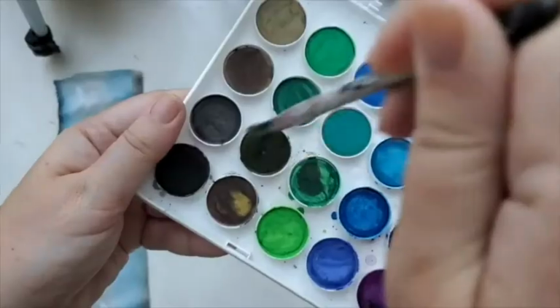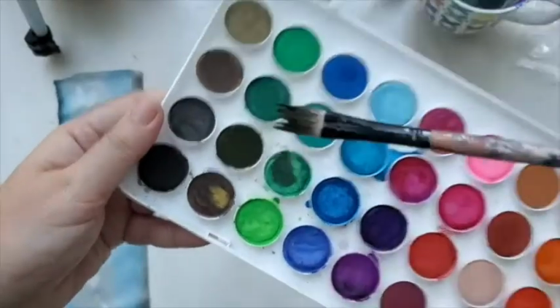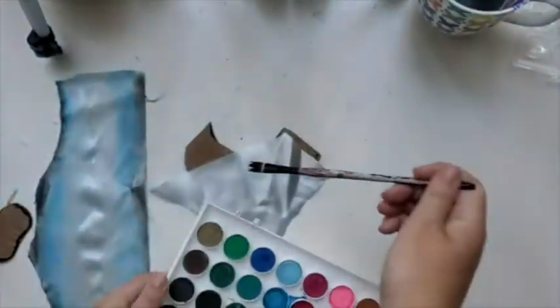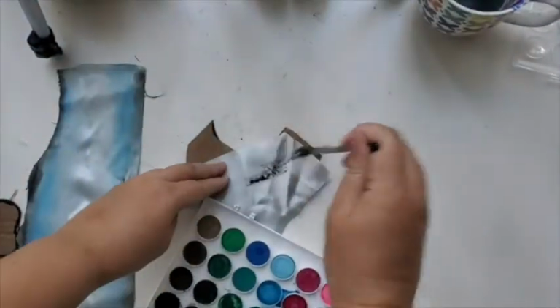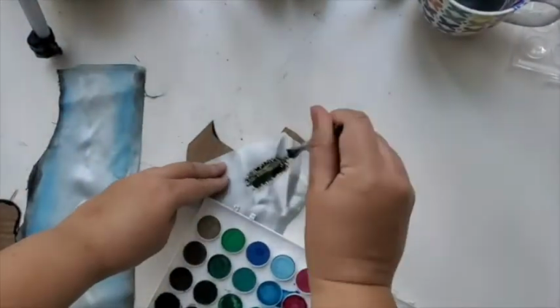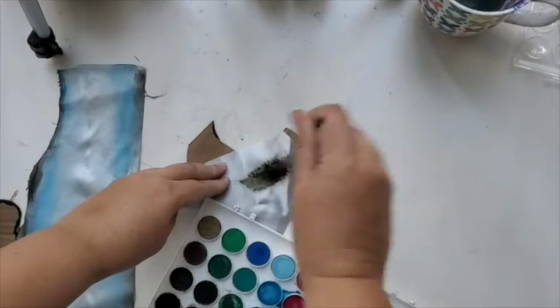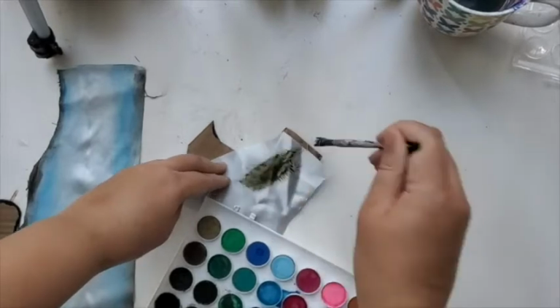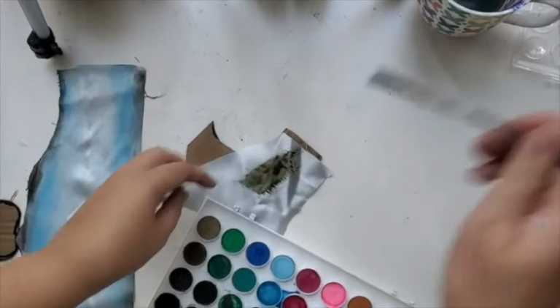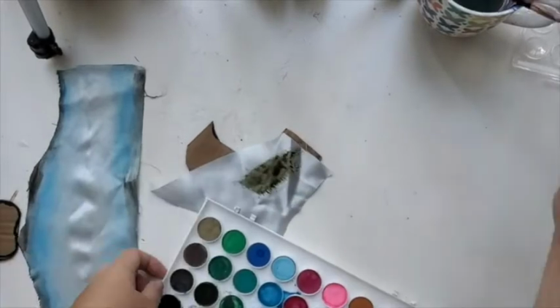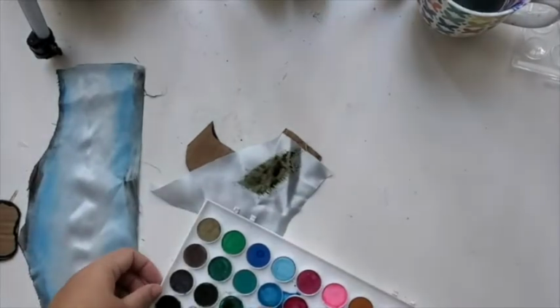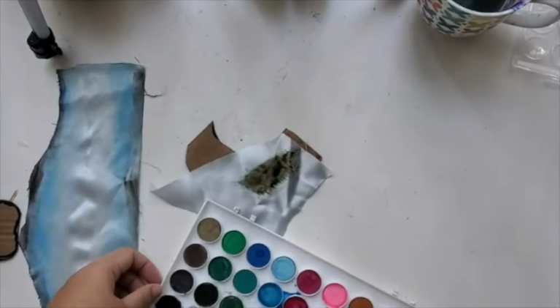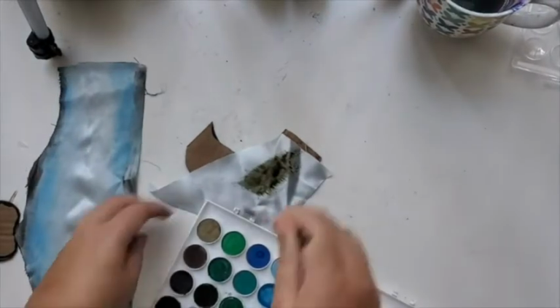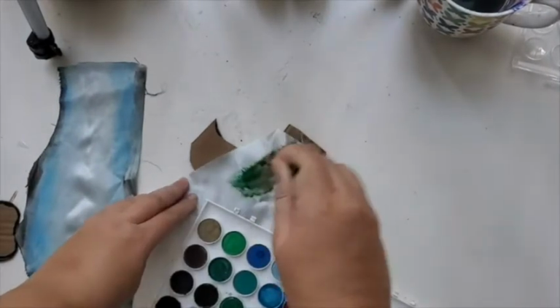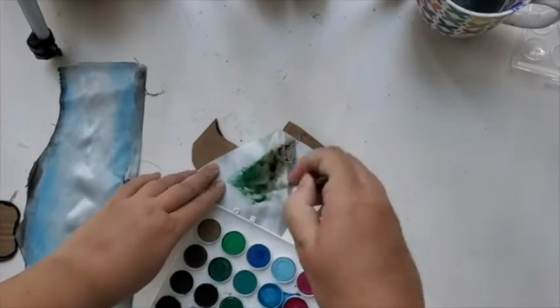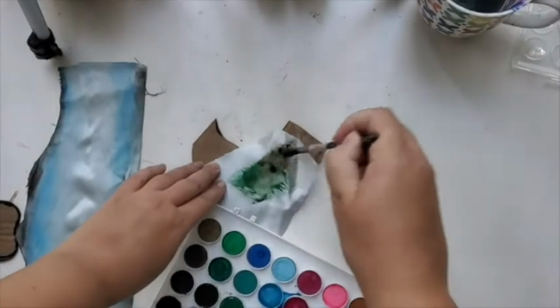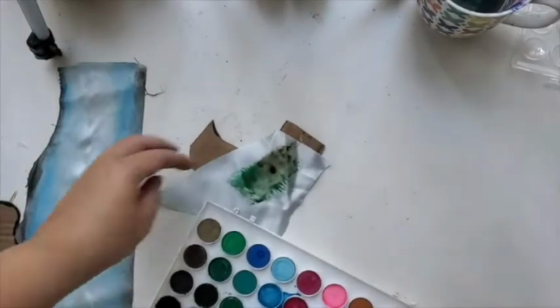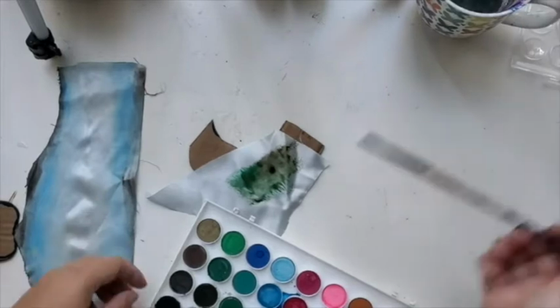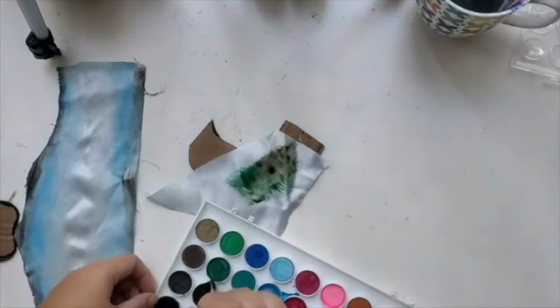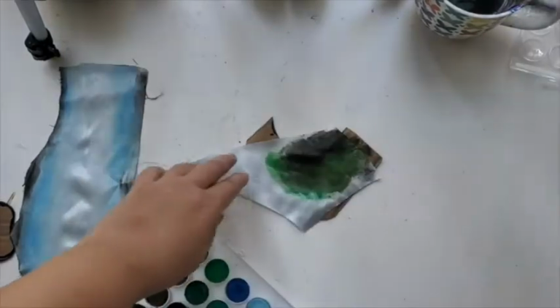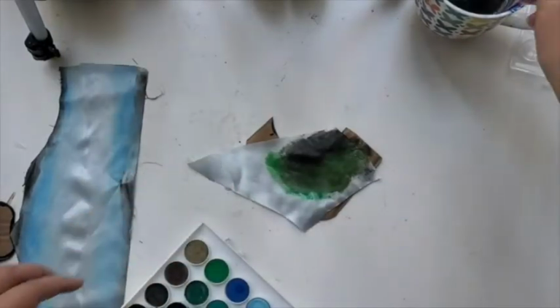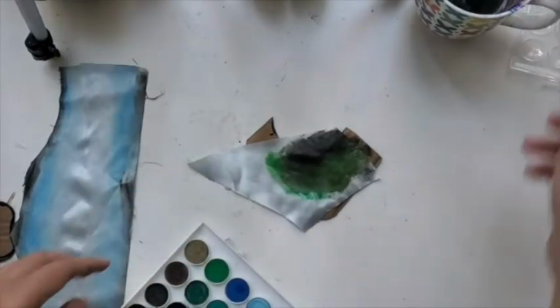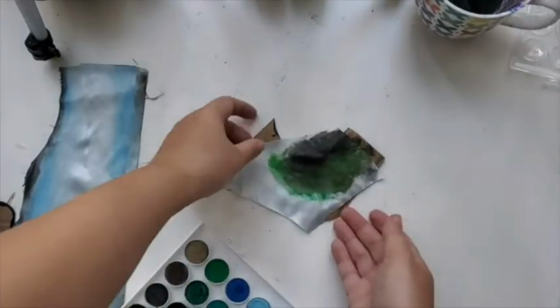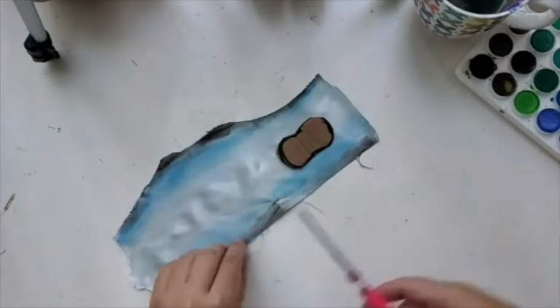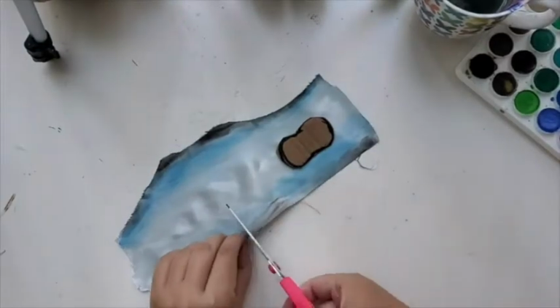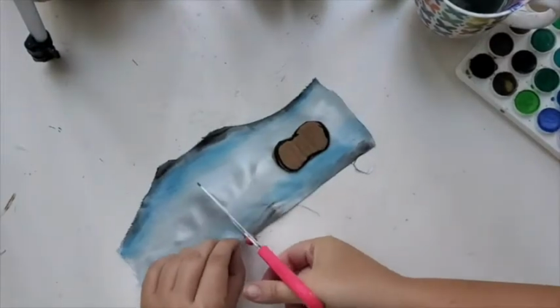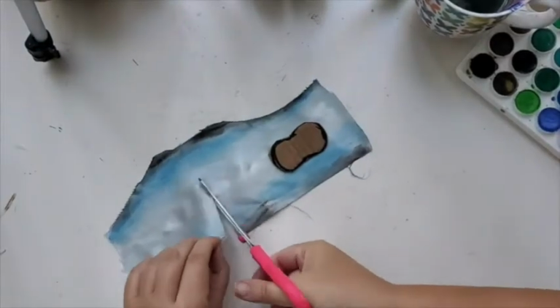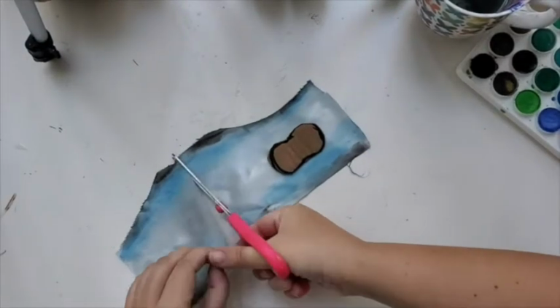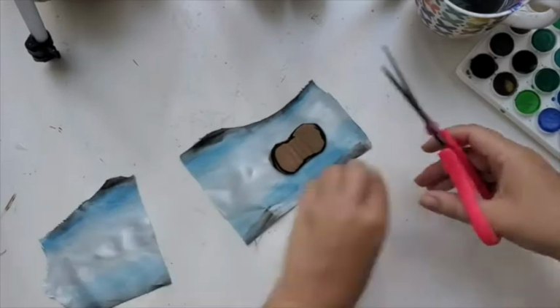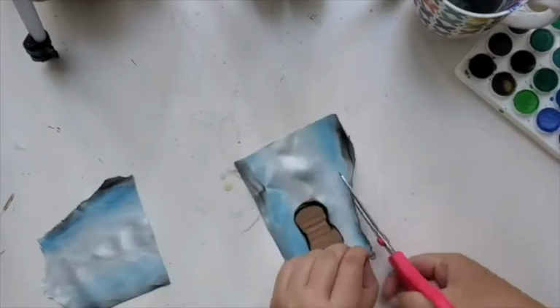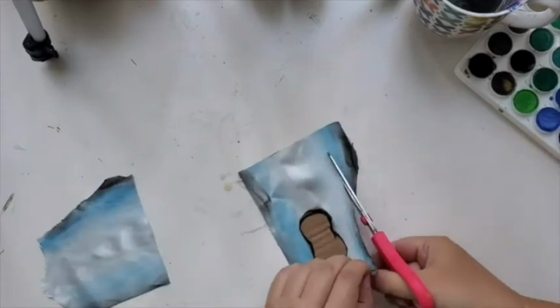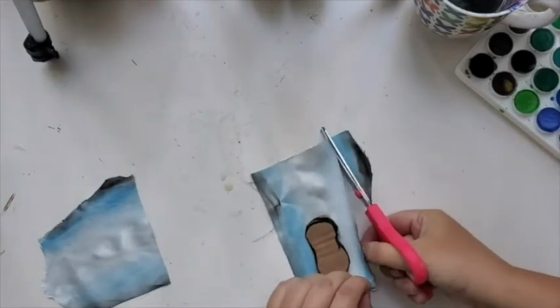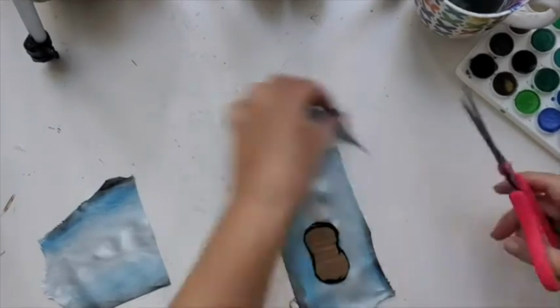Over here I'm doing the leaf, so just a few greens and a black color. I realized that my cloth was a bit too big, so I cut it a little bit.